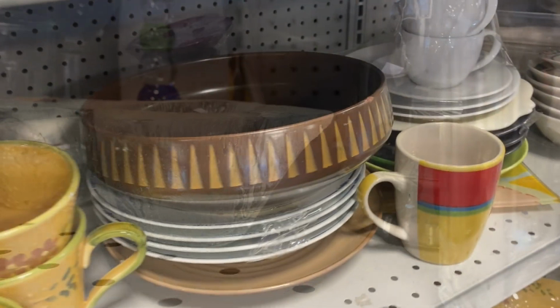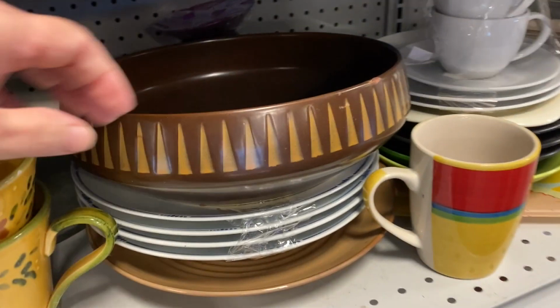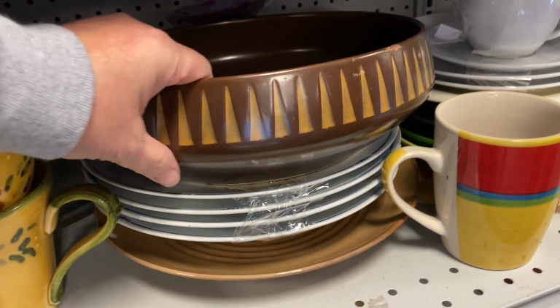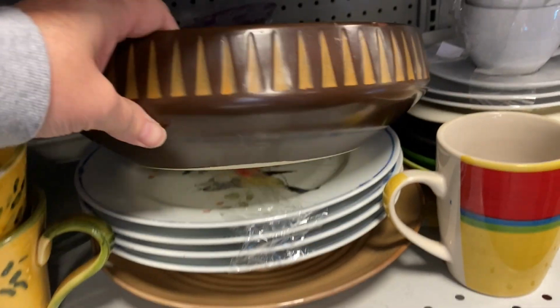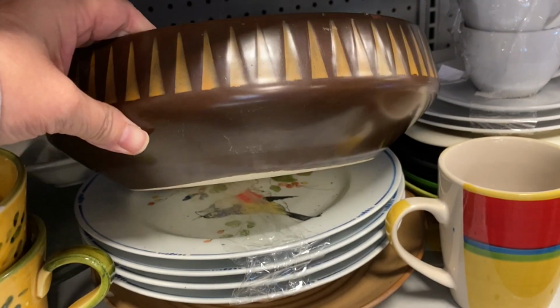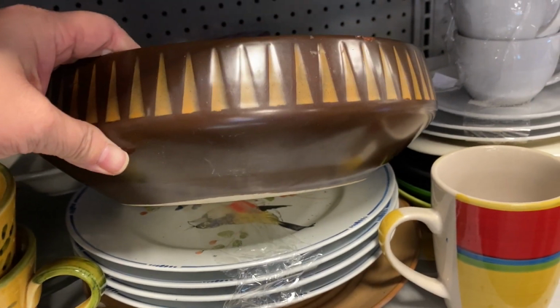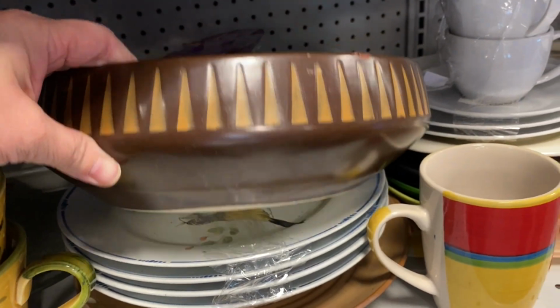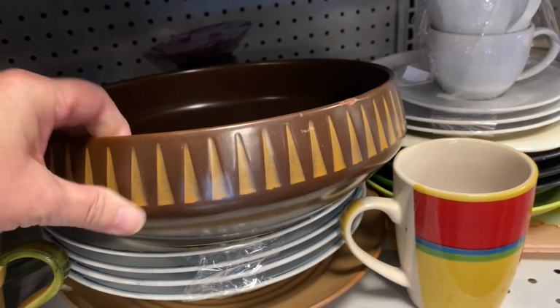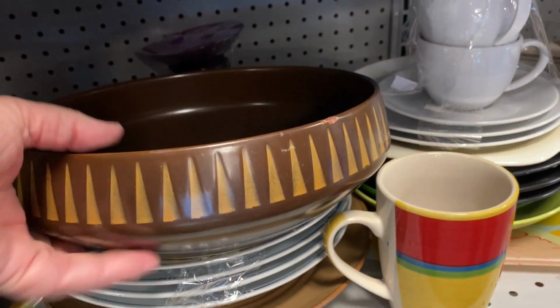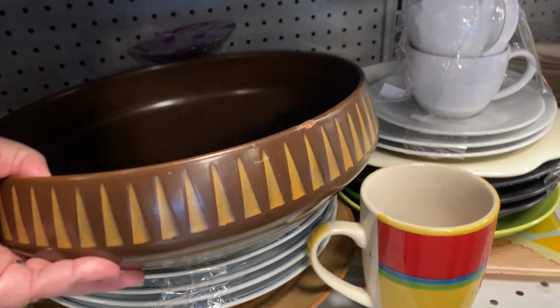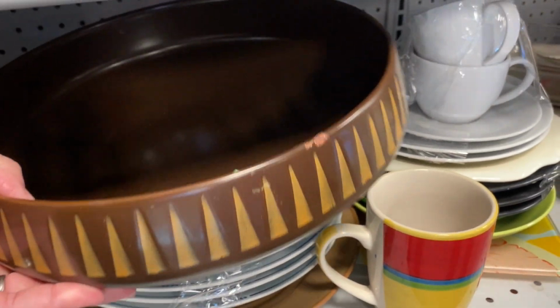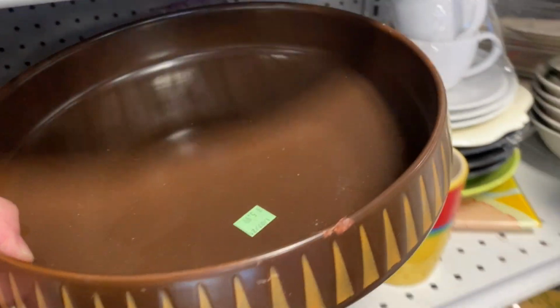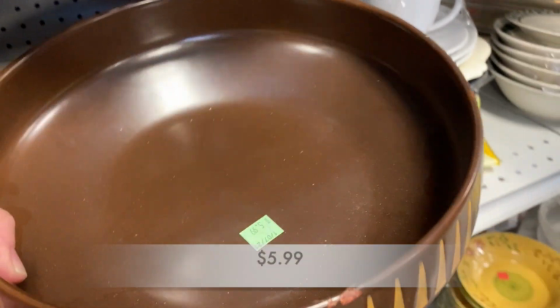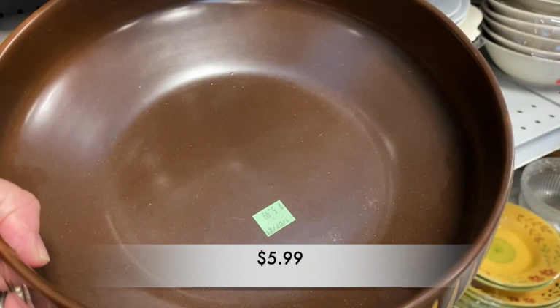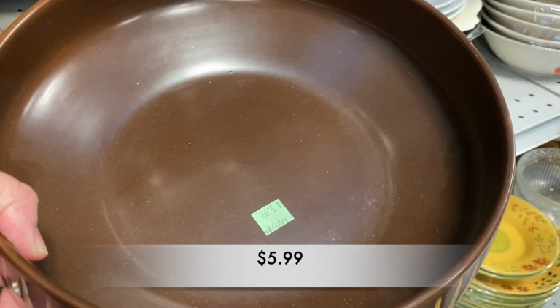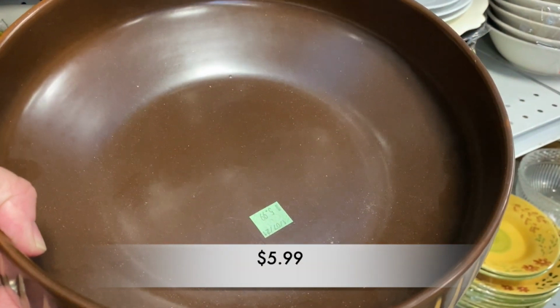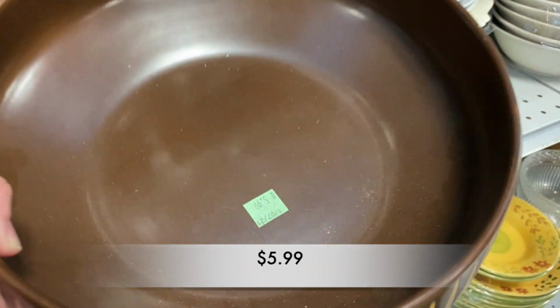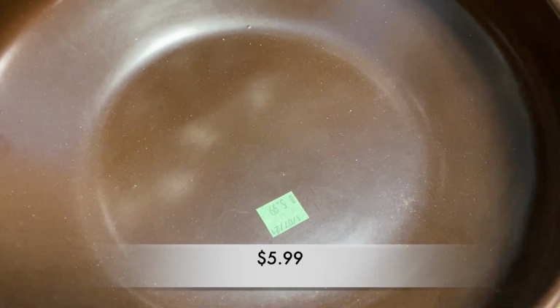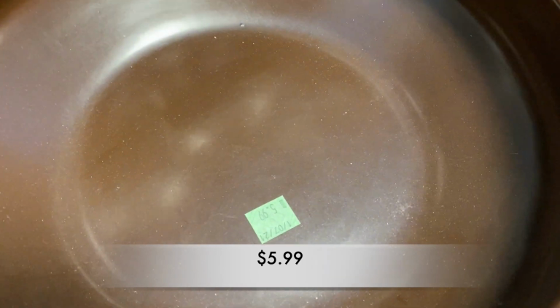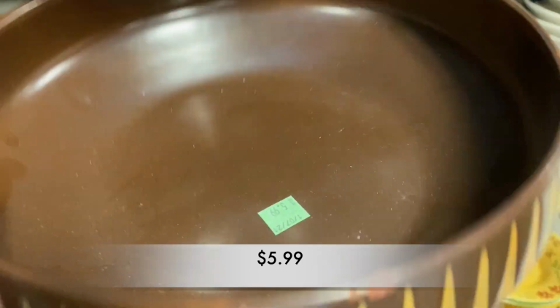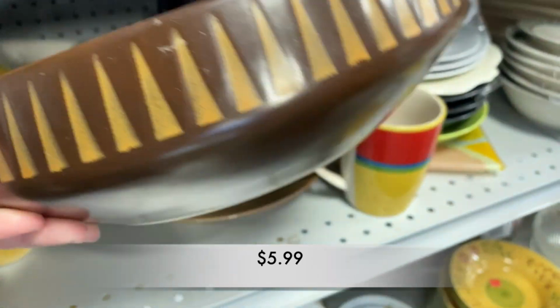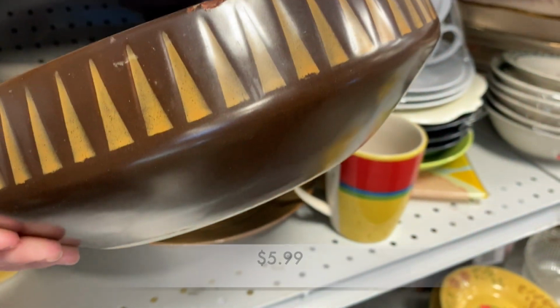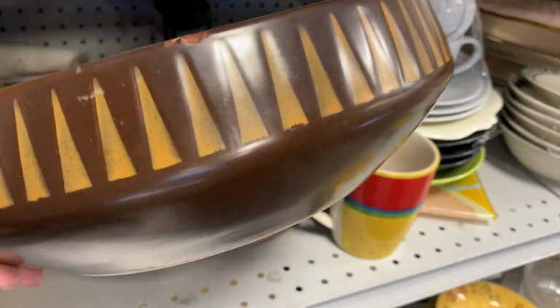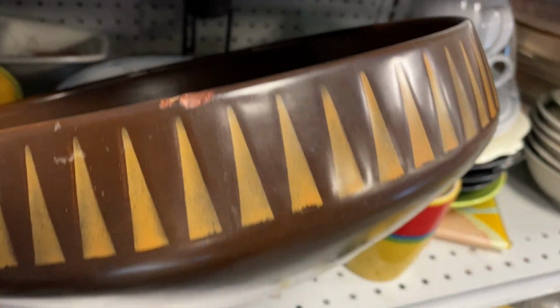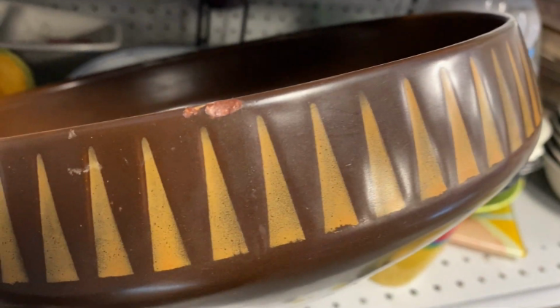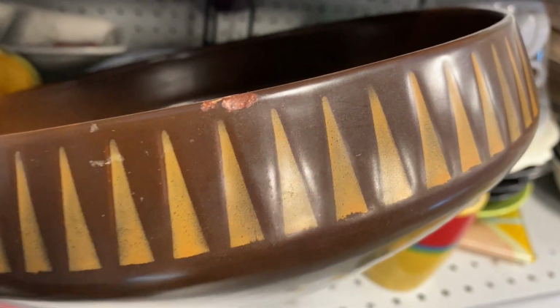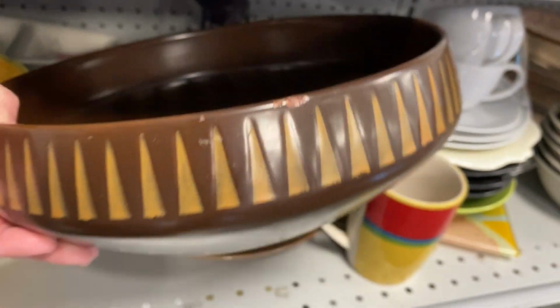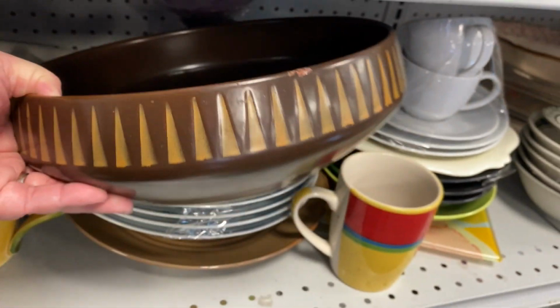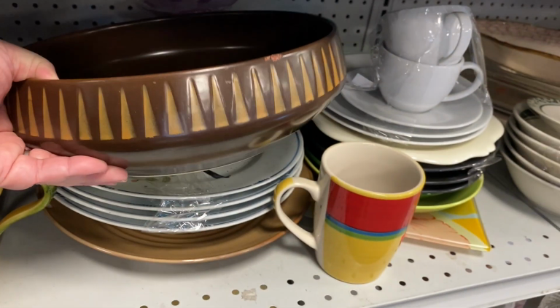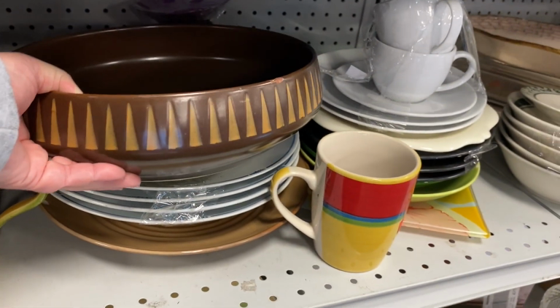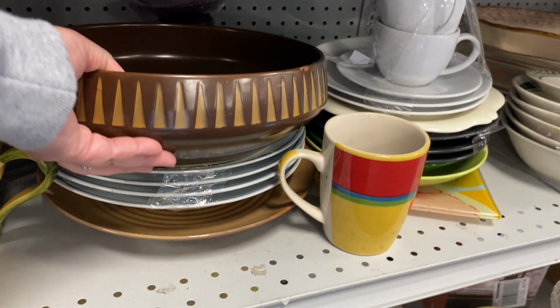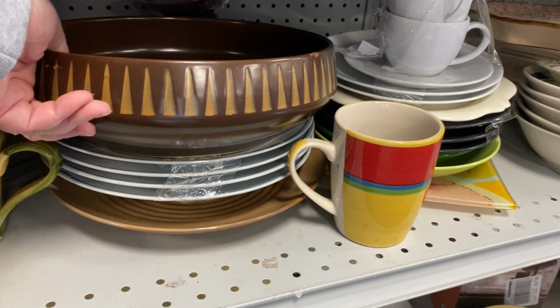I'm not exactly sure what this is supposed to be used for. It had a boho feel to it. Of course, chips. It was $5.99.